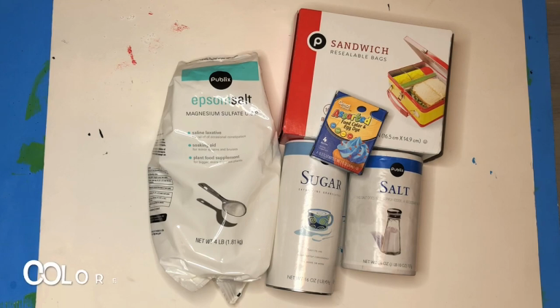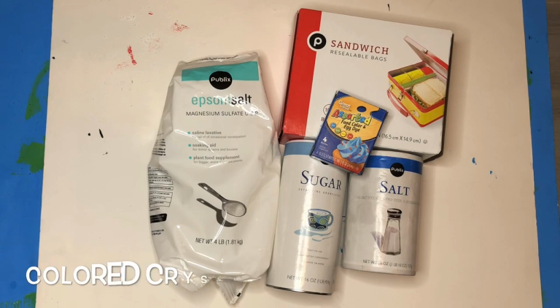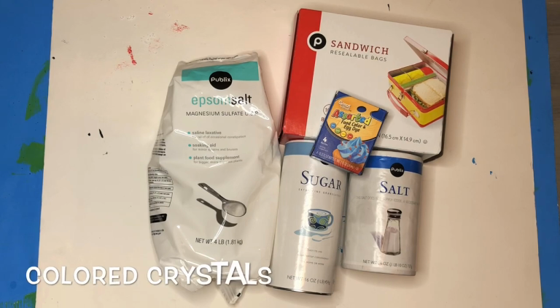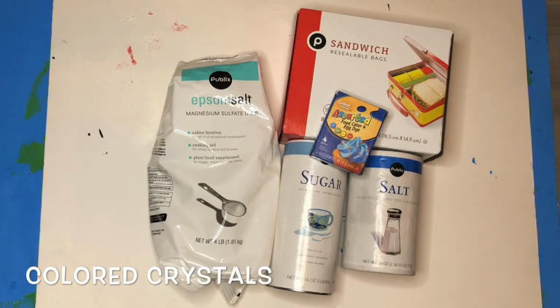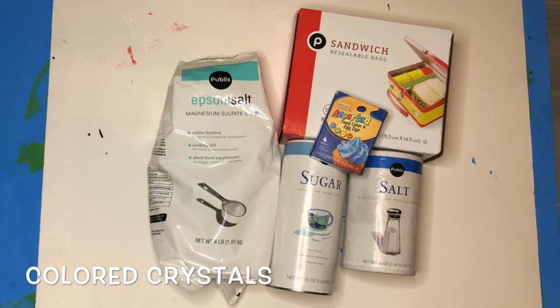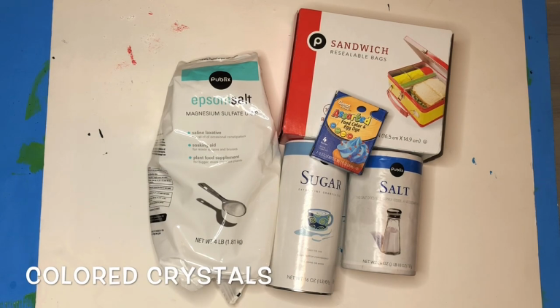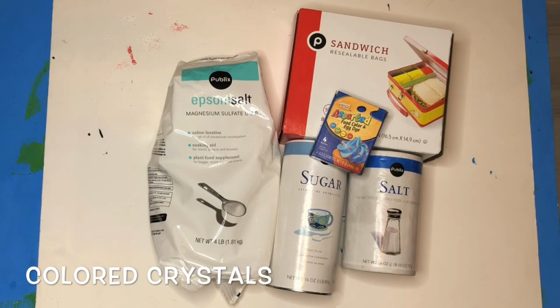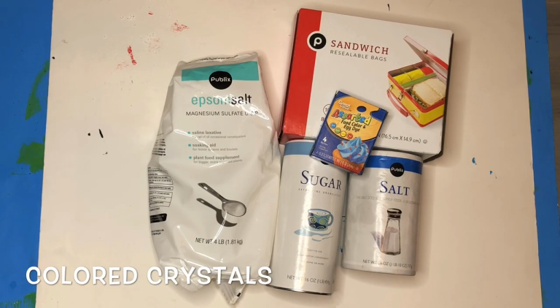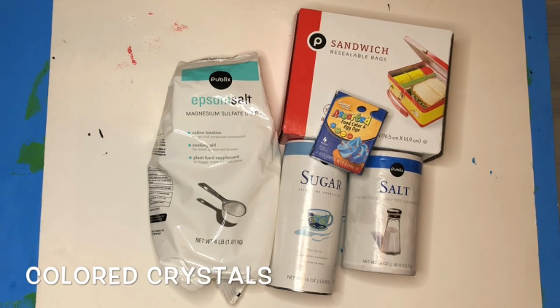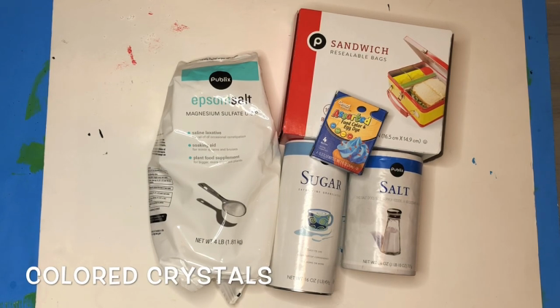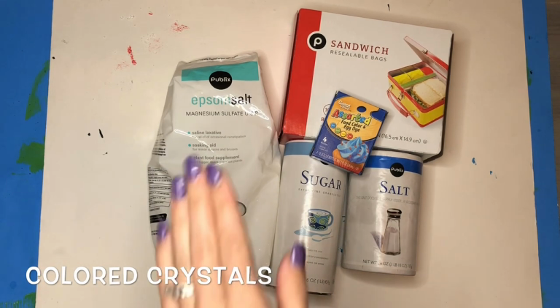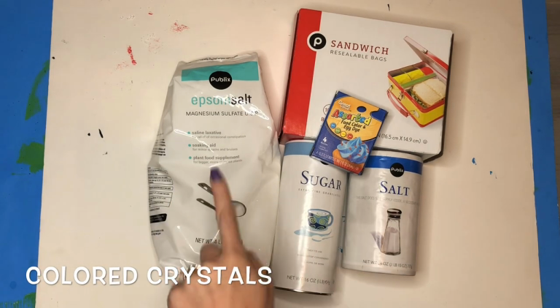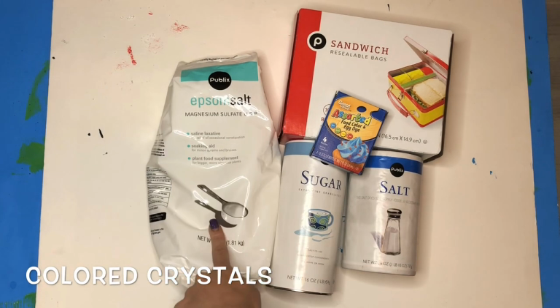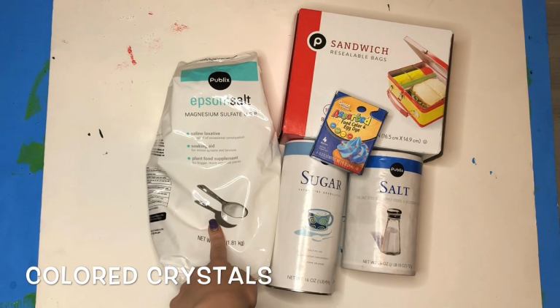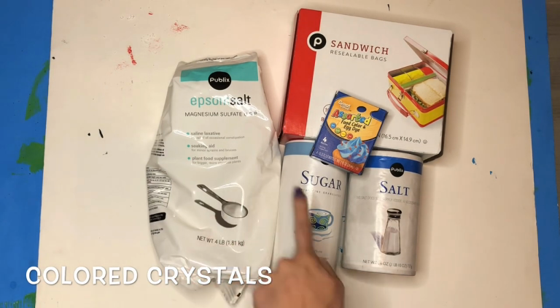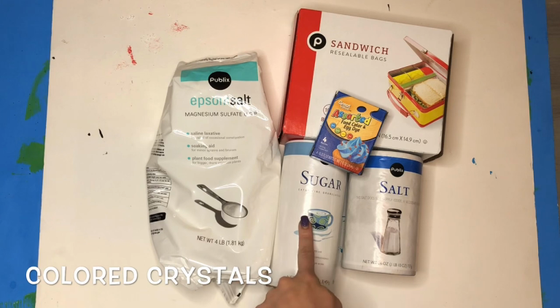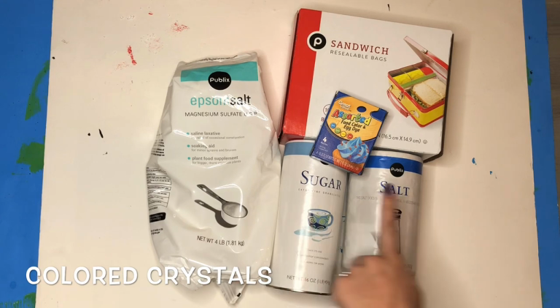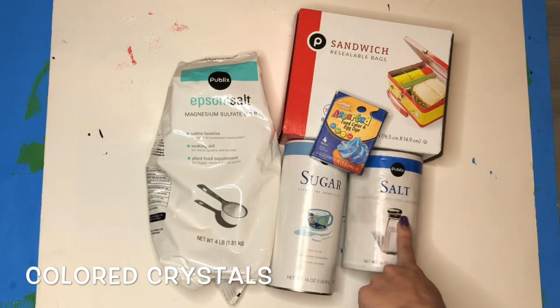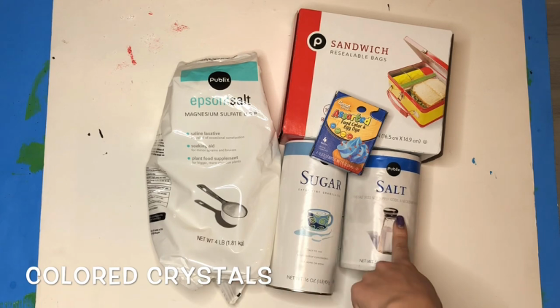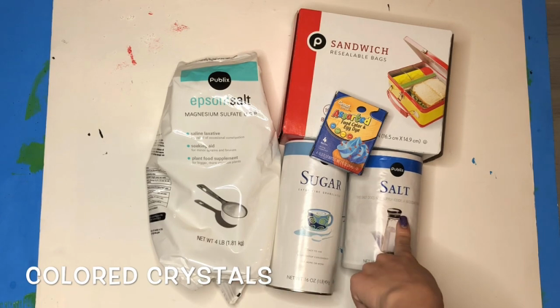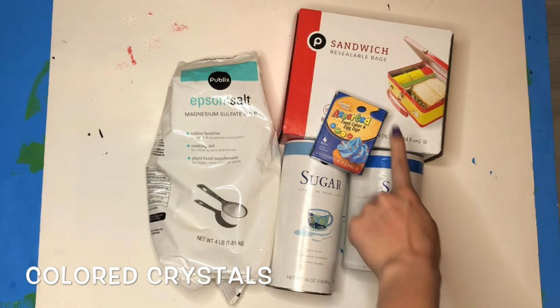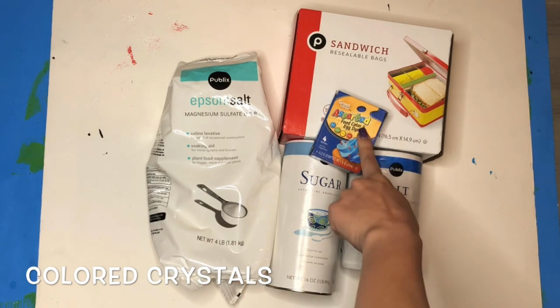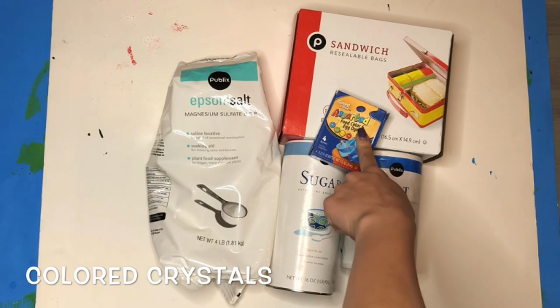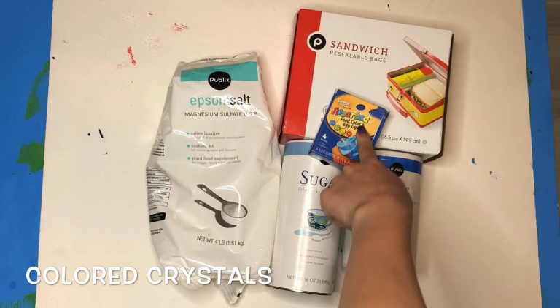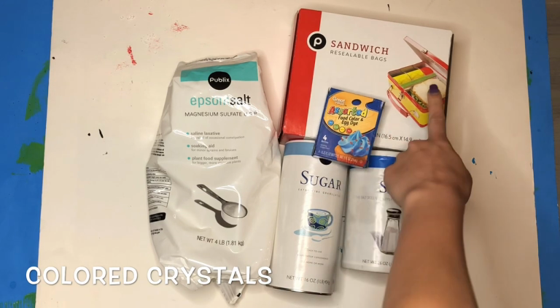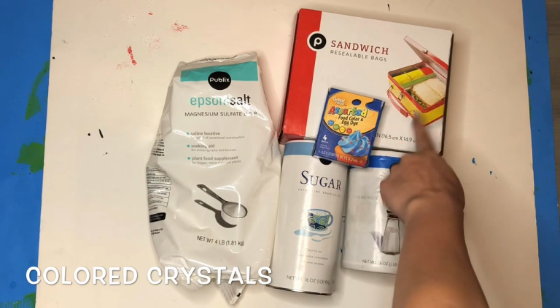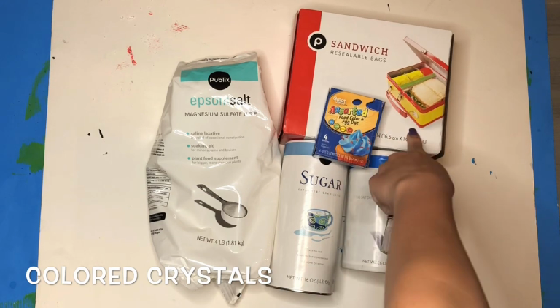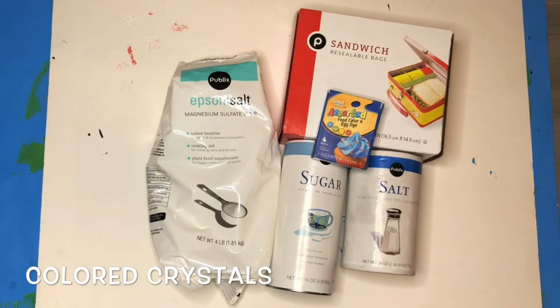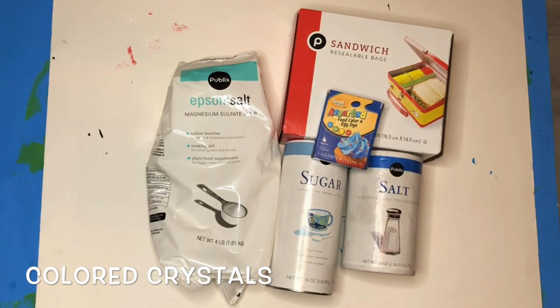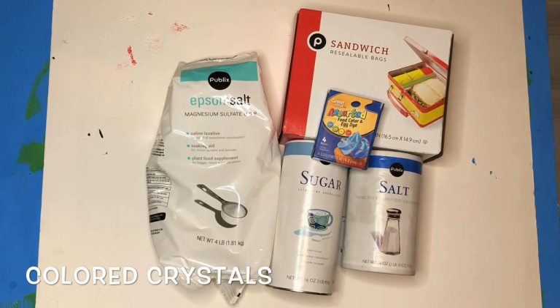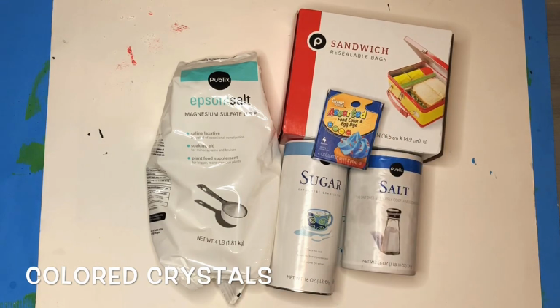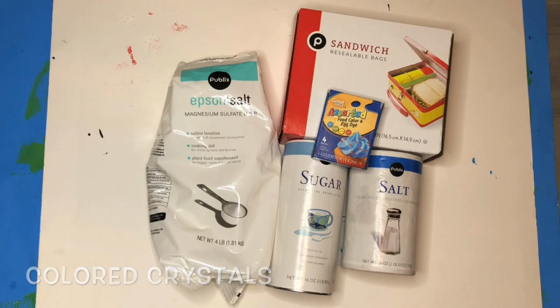This lesson is about making colored crystals. You're gonna need your choice of Epsom salt, sugar, or salt, food coloring, ziplock bags for storage, and a messy mat to keep your space clean.